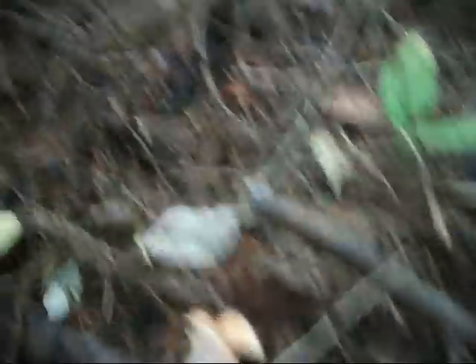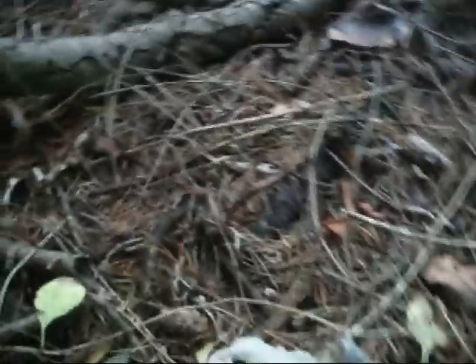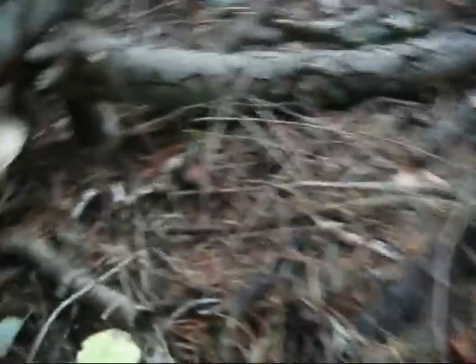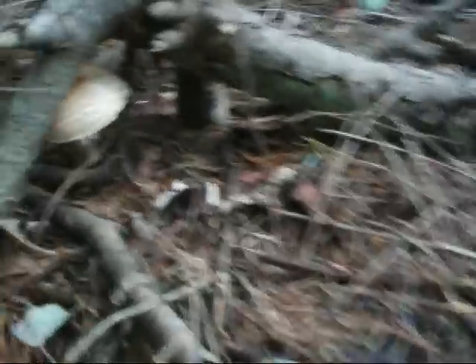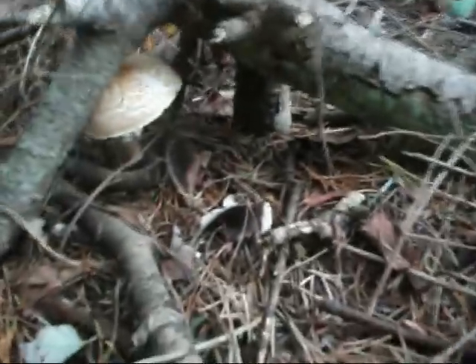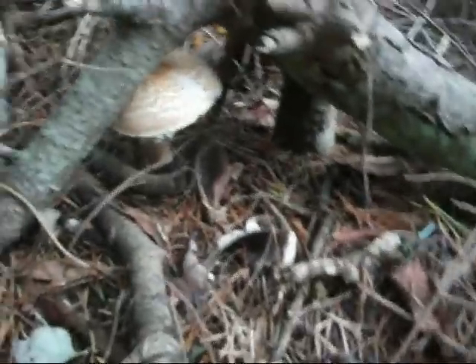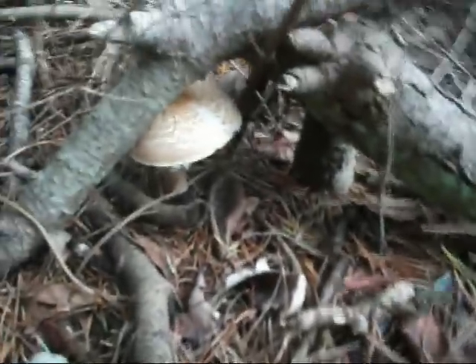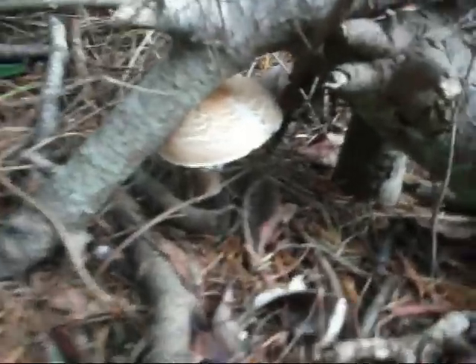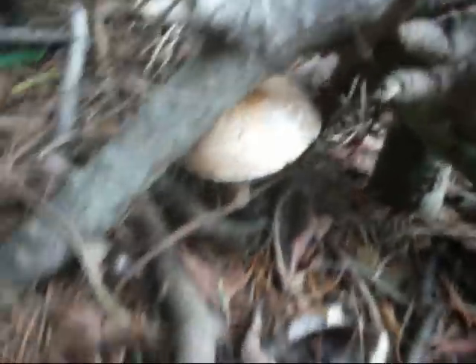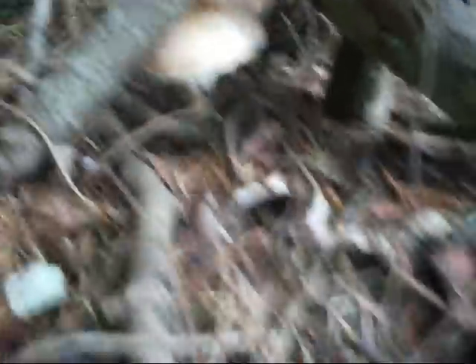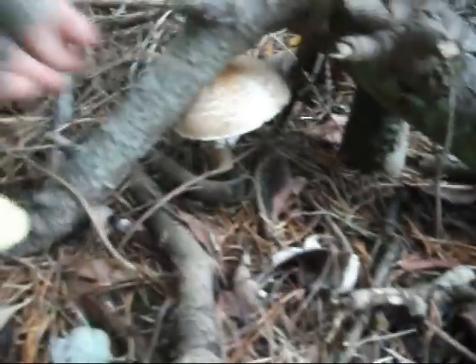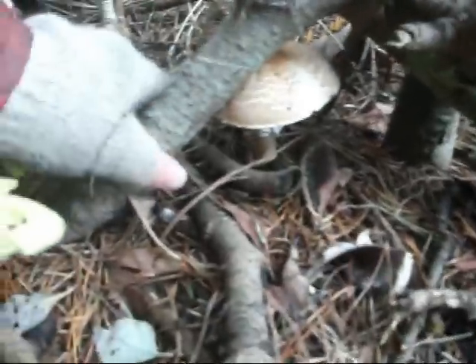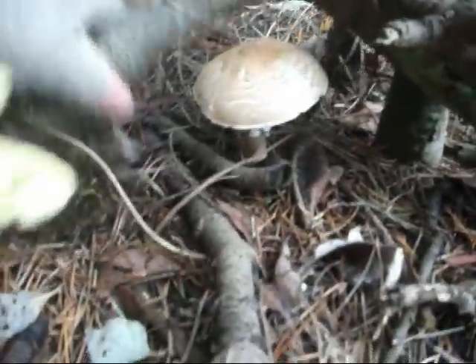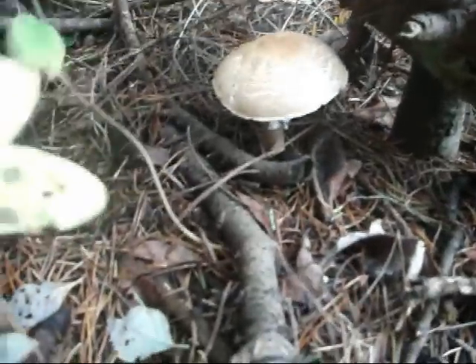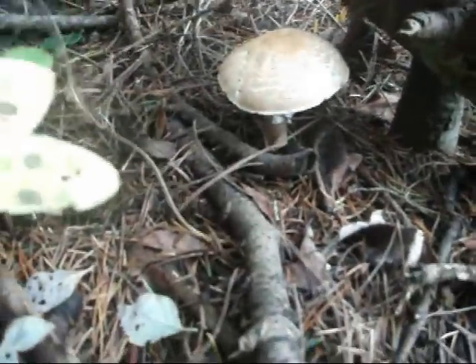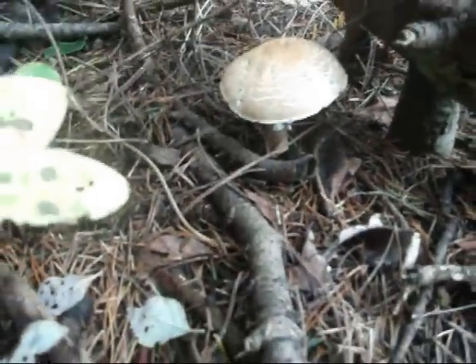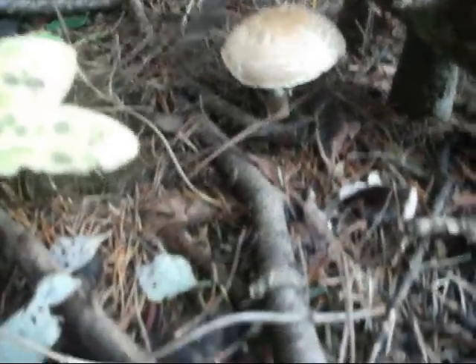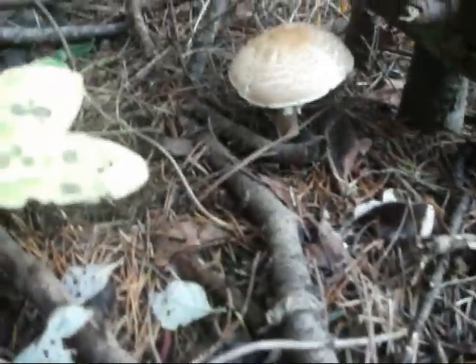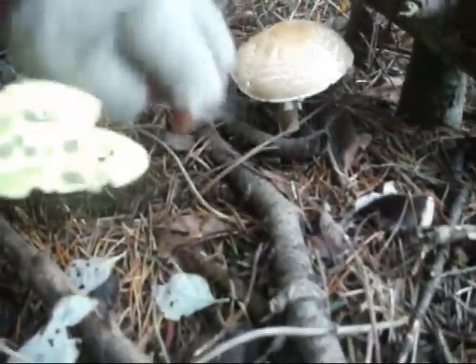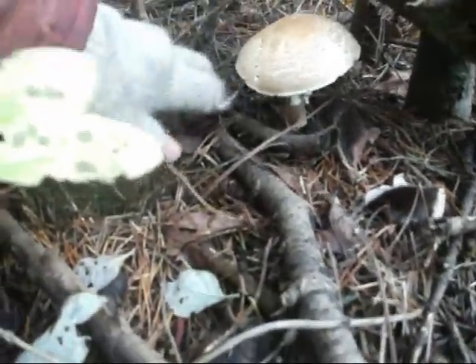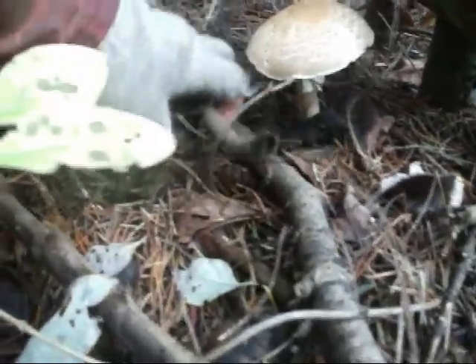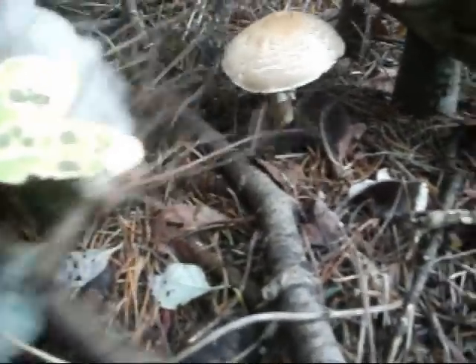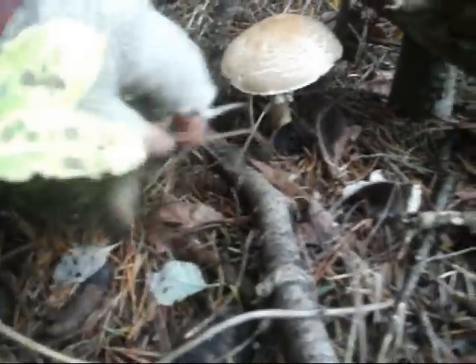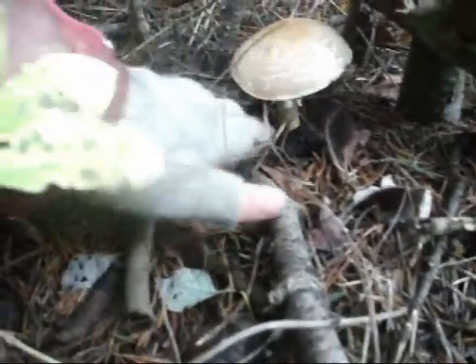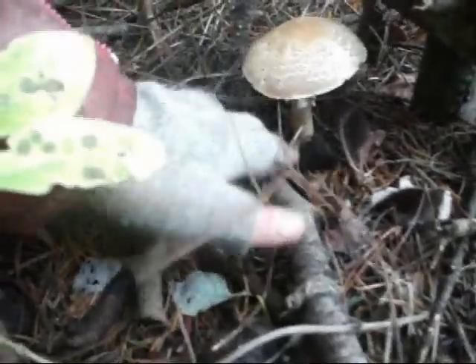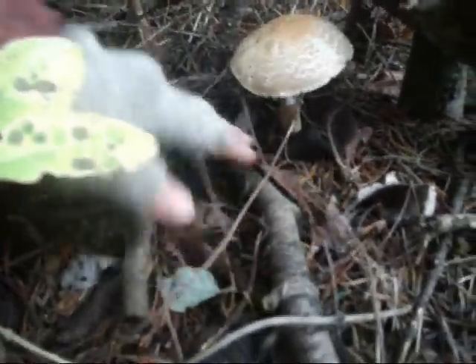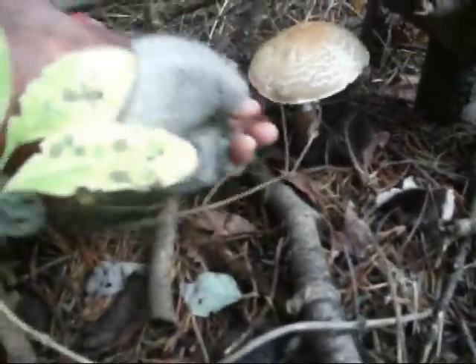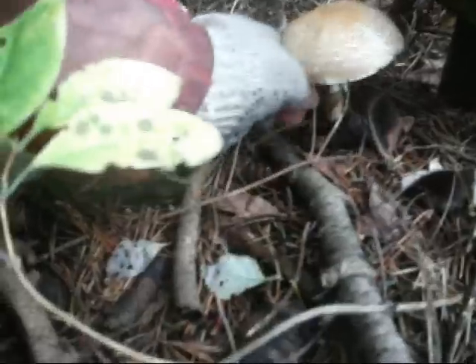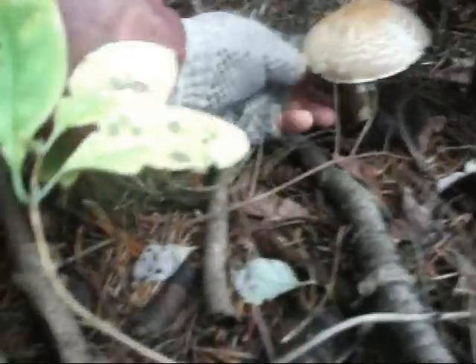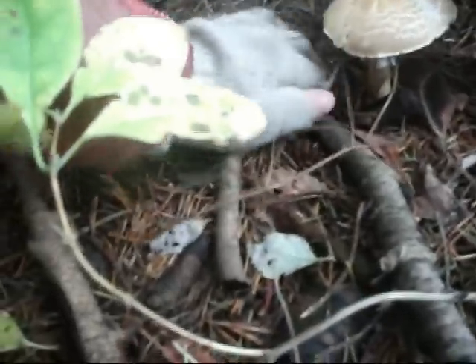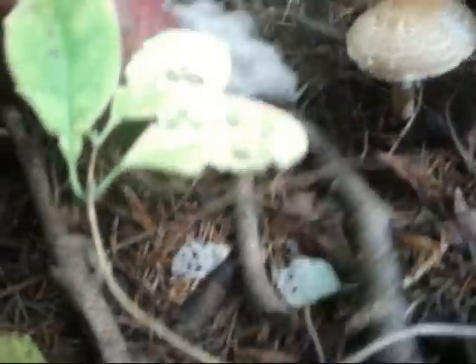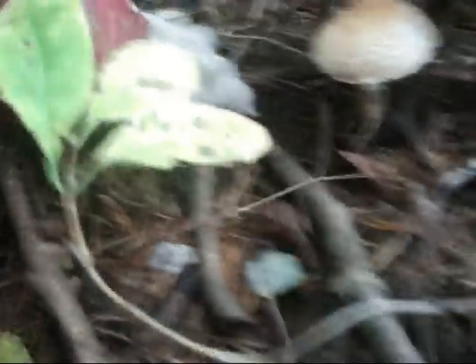And then over here, I'm not sure what this is. I'm going to take it home and identify it.